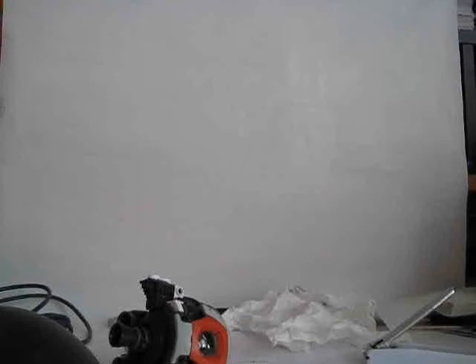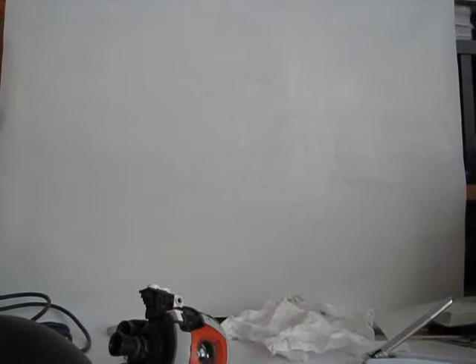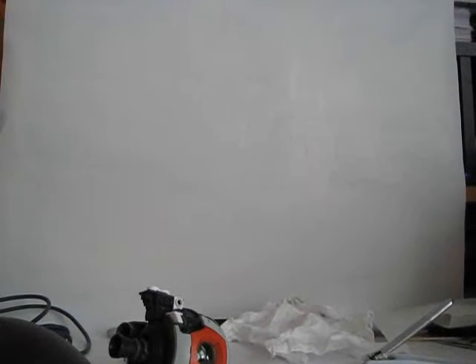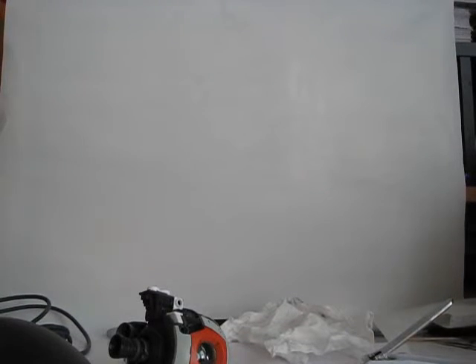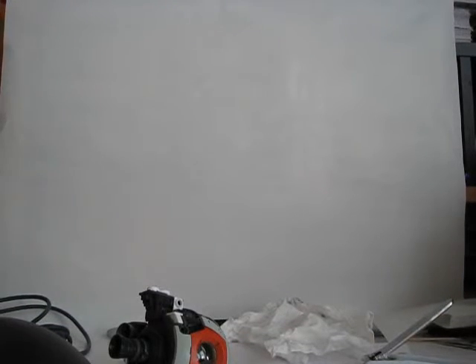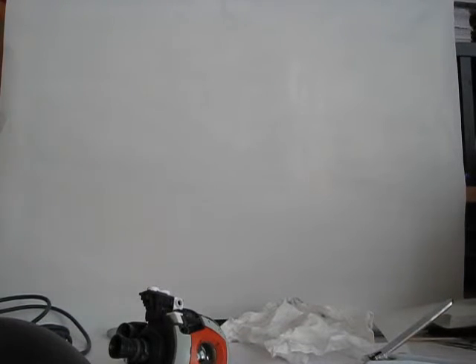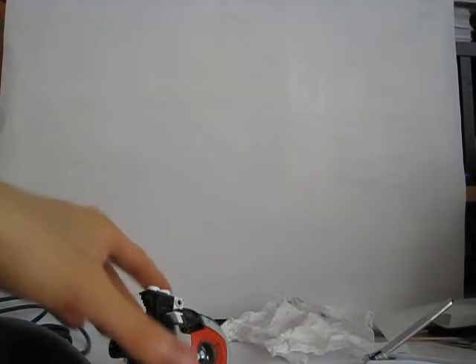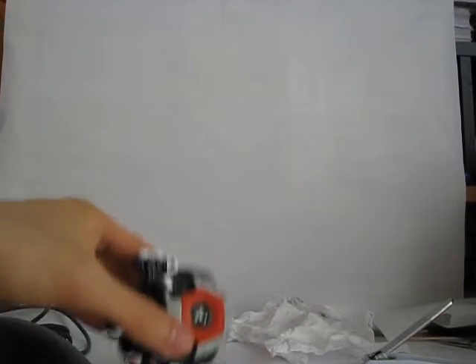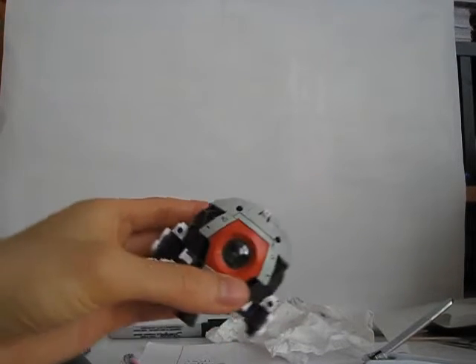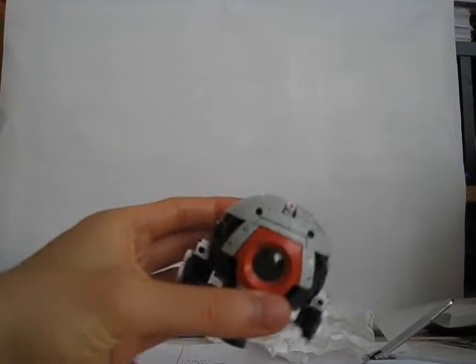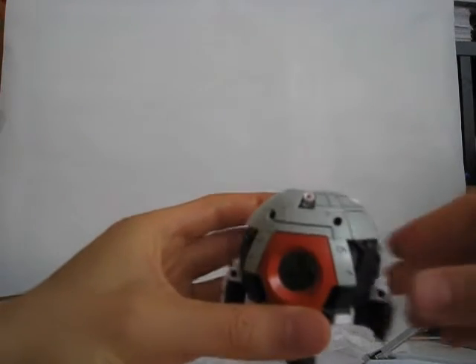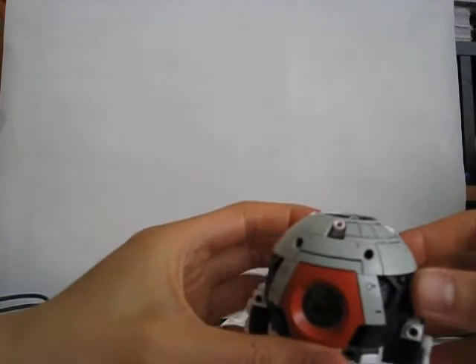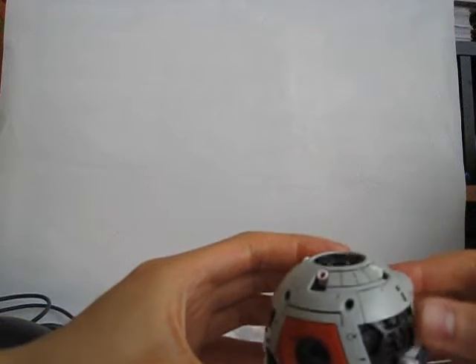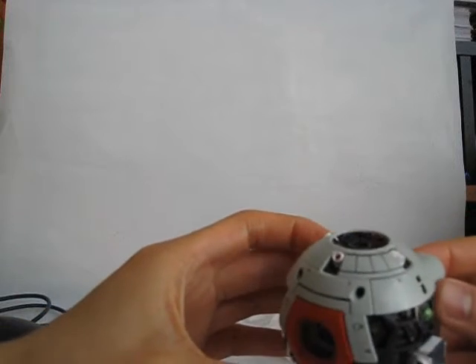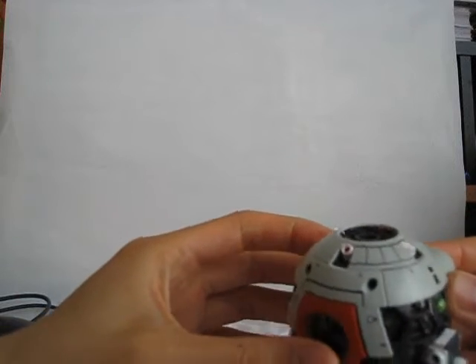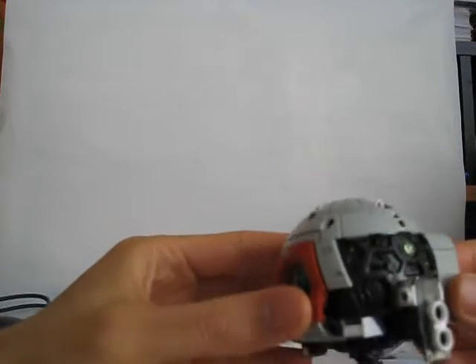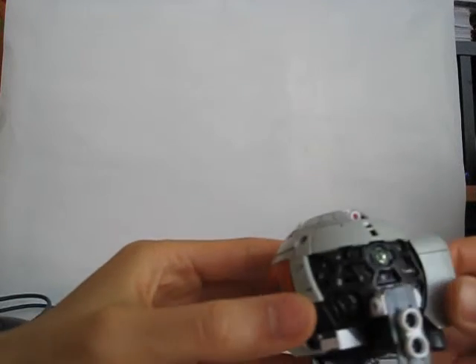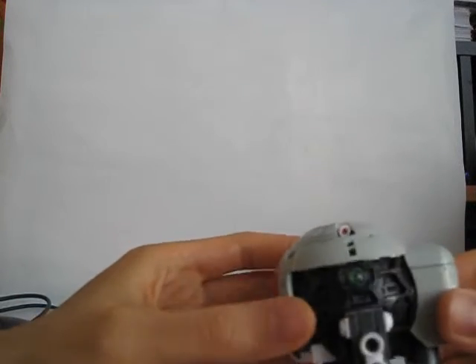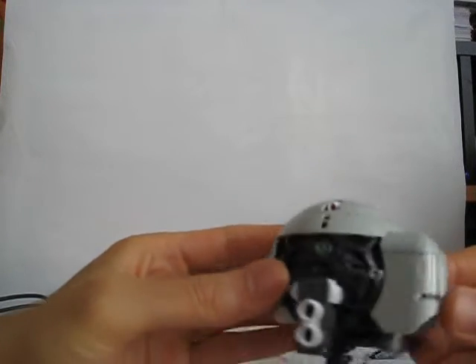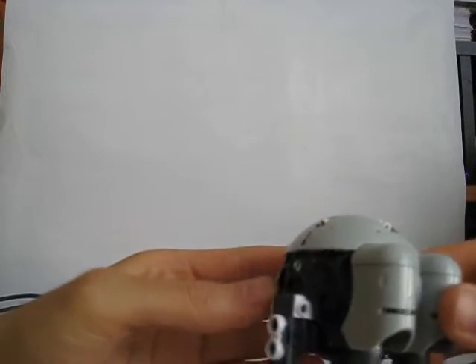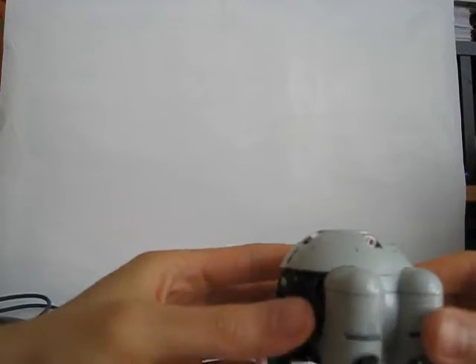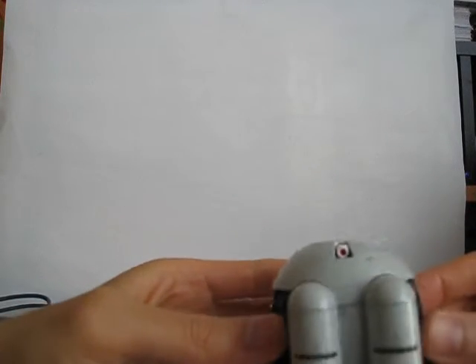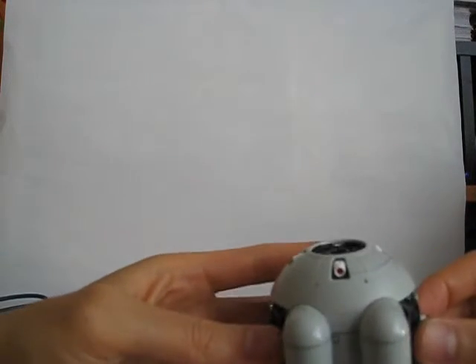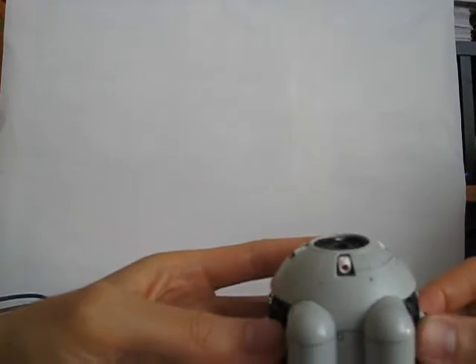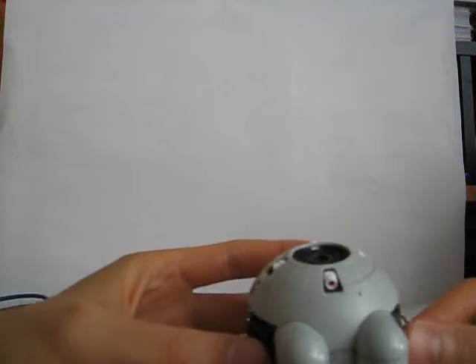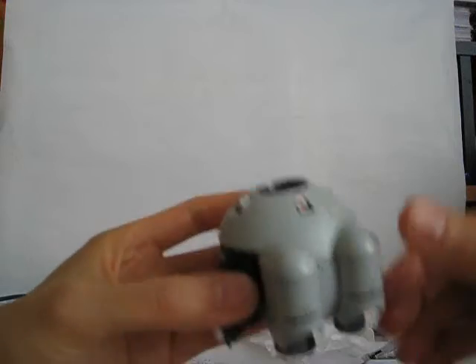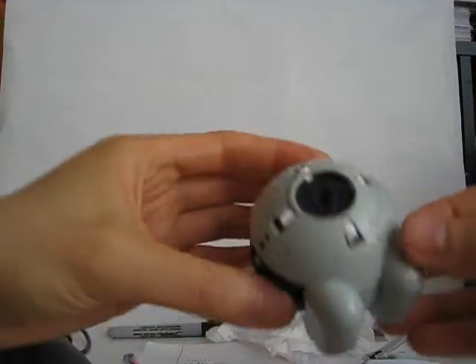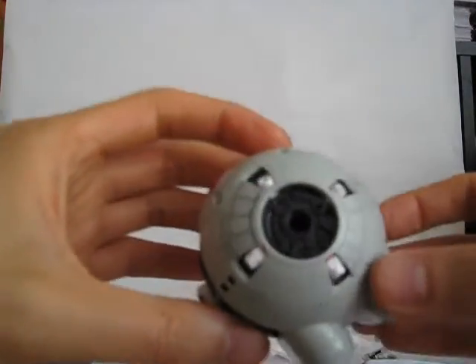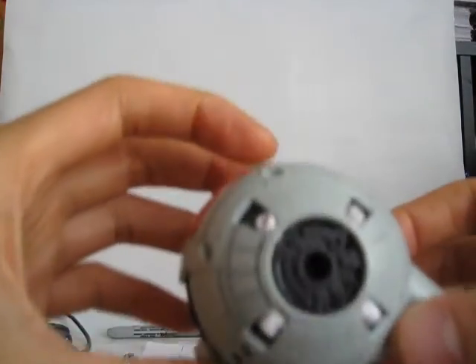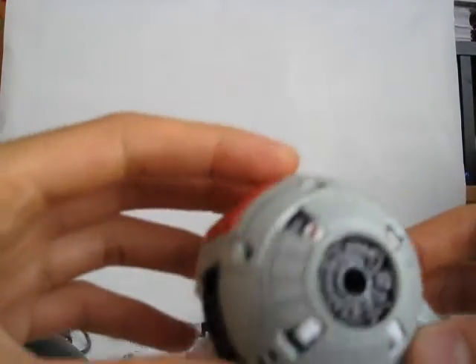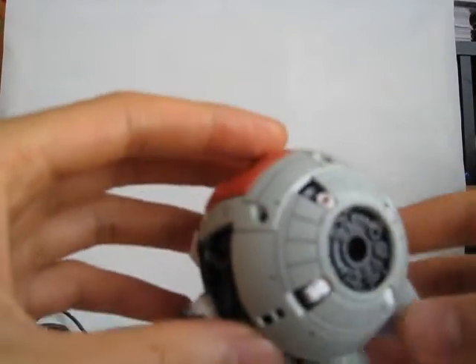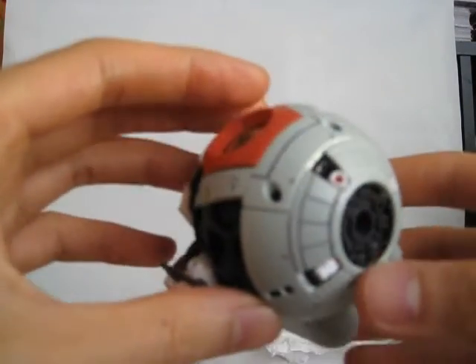Eric here with another update. I have not done much more building of the Master Grade Ball, but instead I've been working on the panel lining.